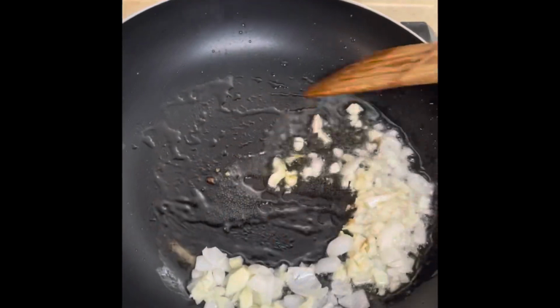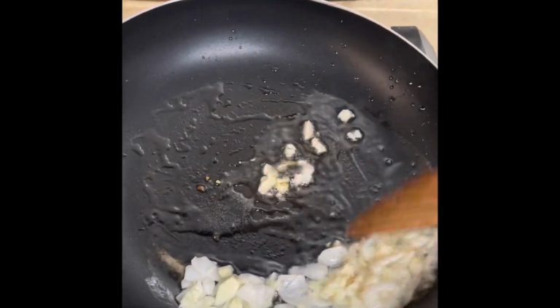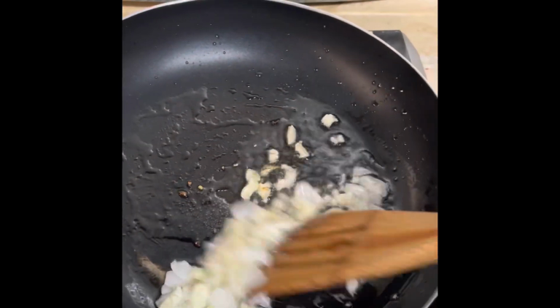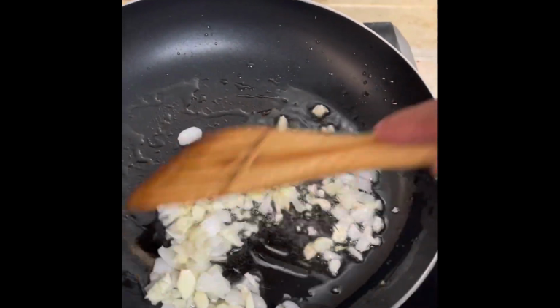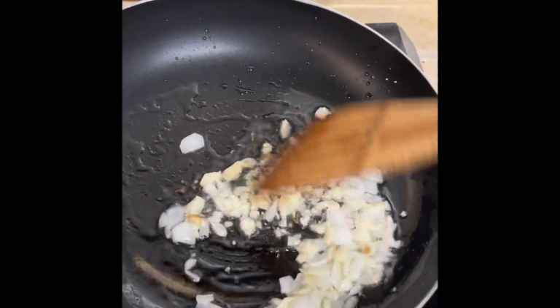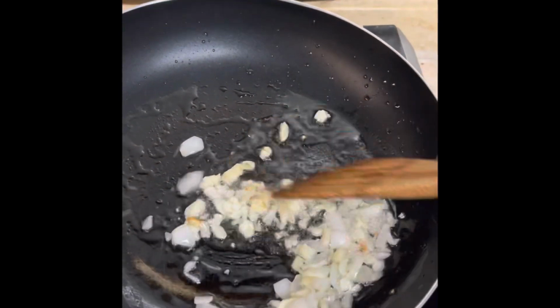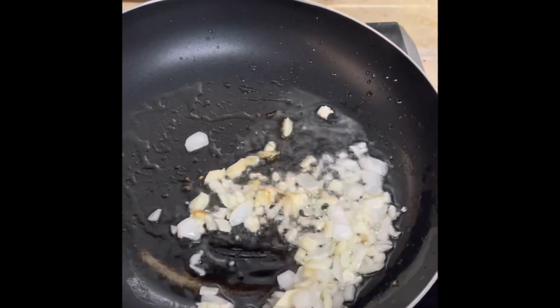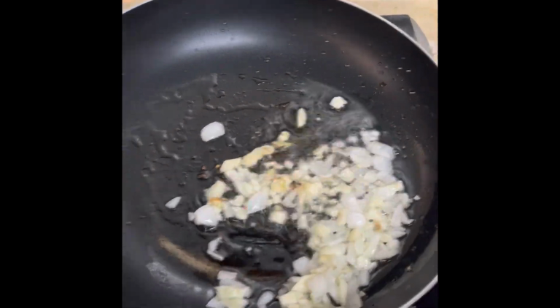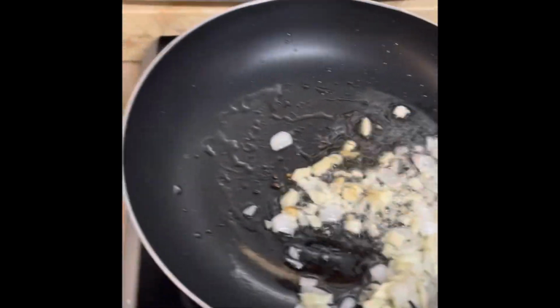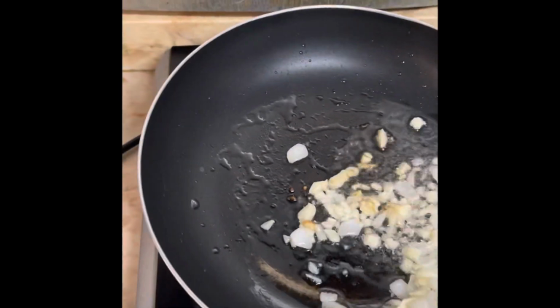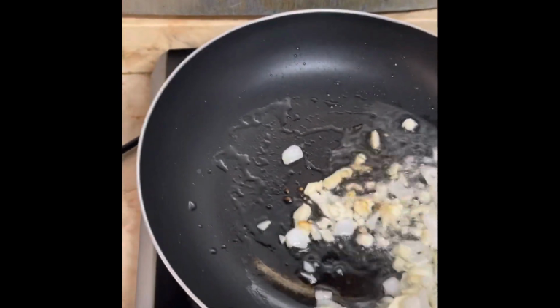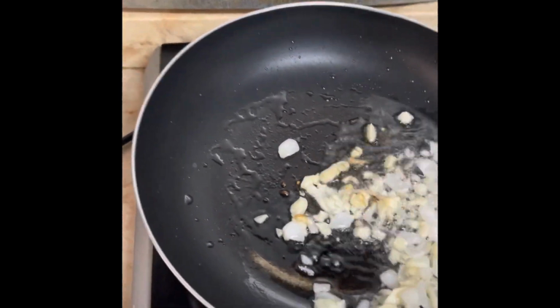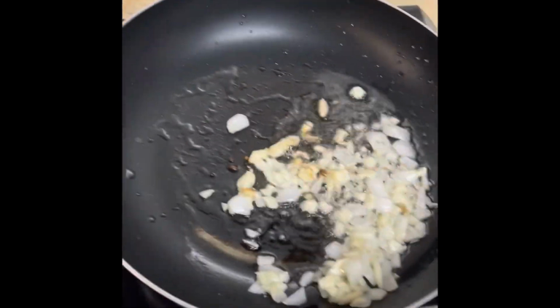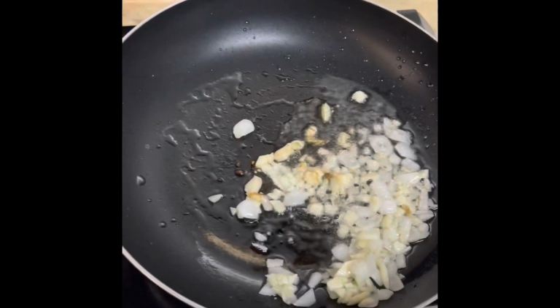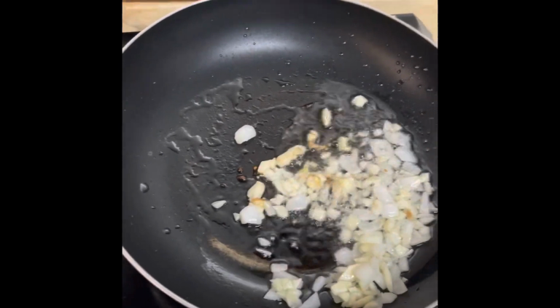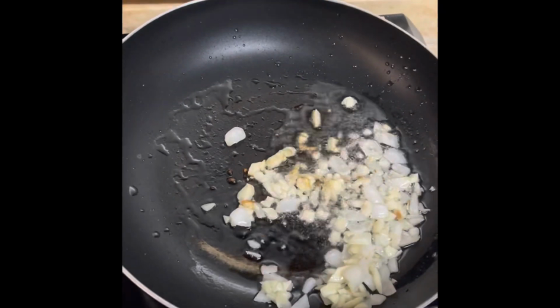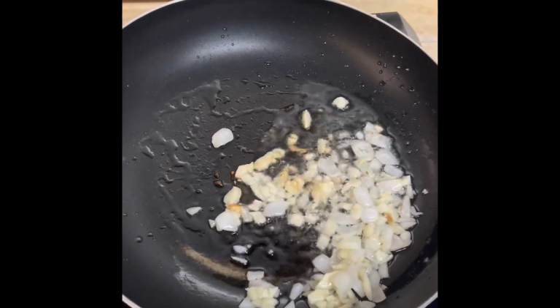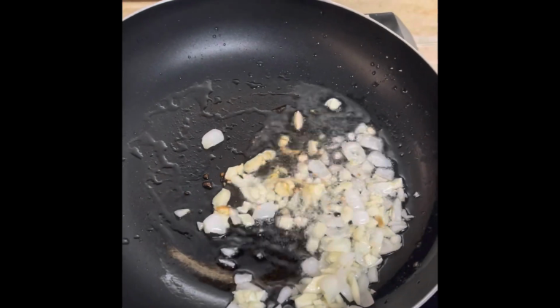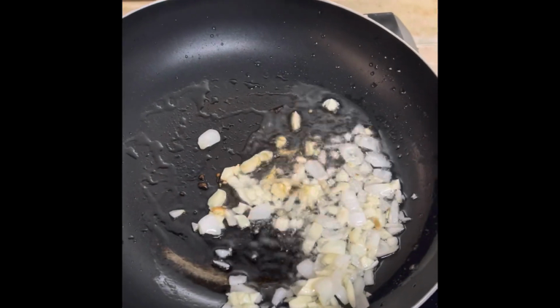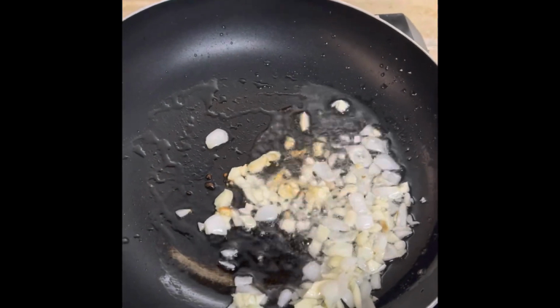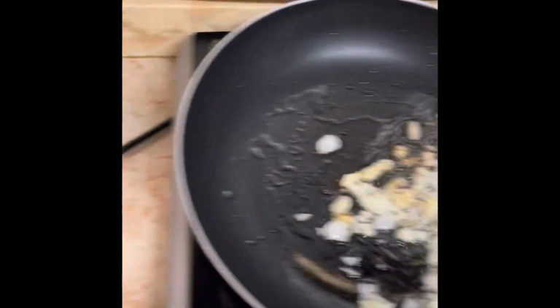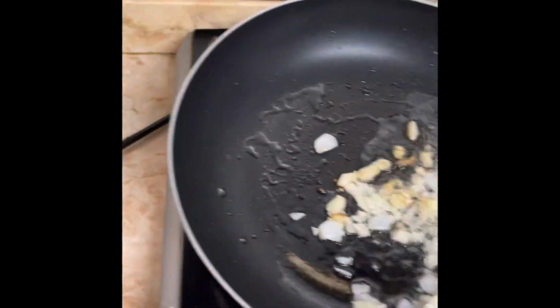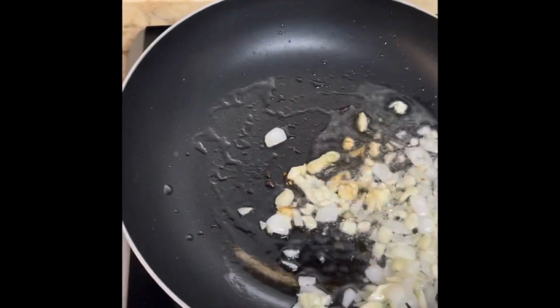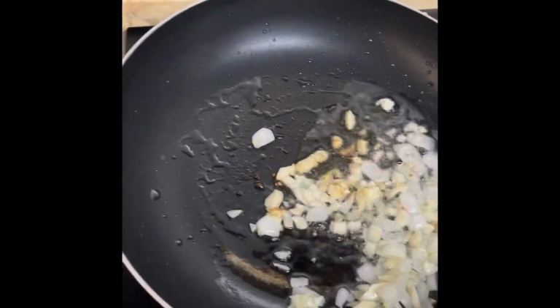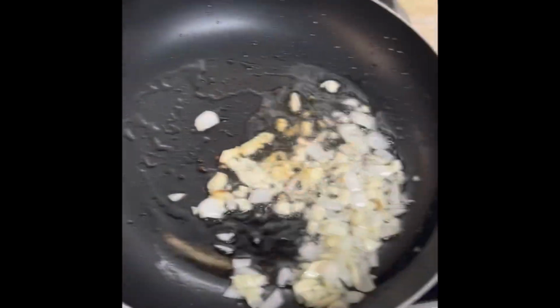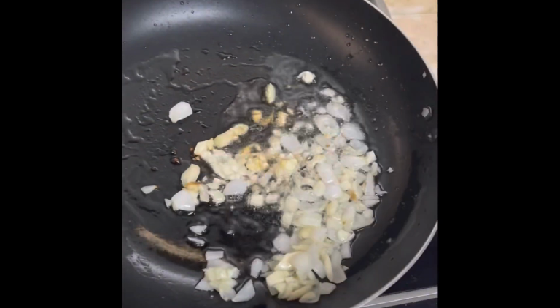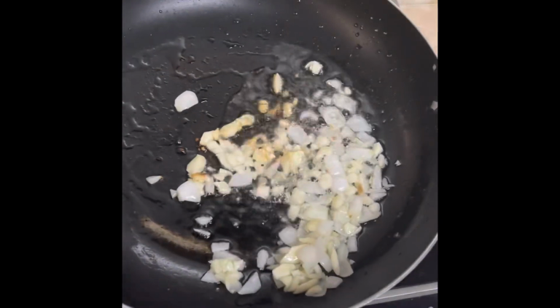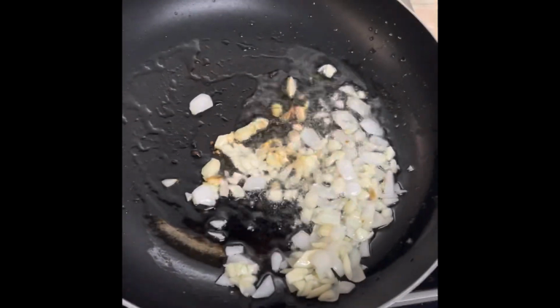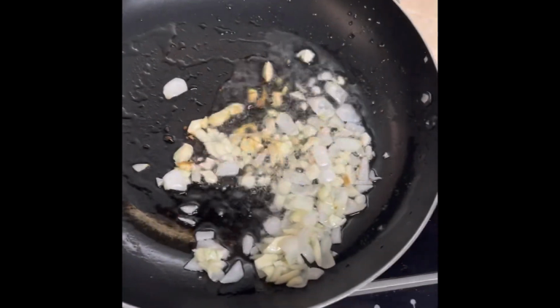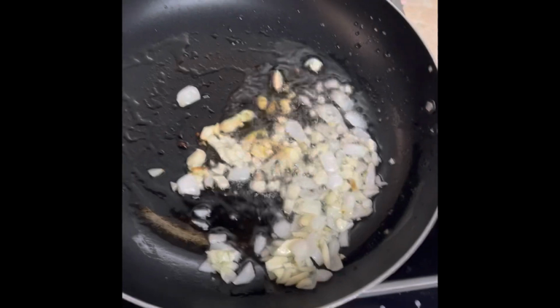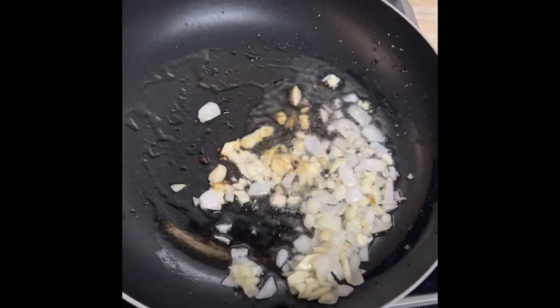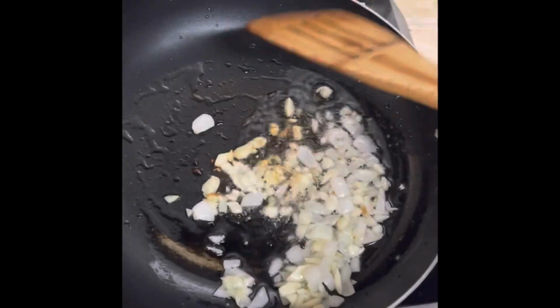I think it's too hot. Let me lower this. I'll lower it.